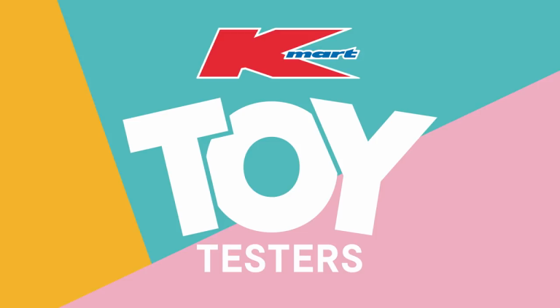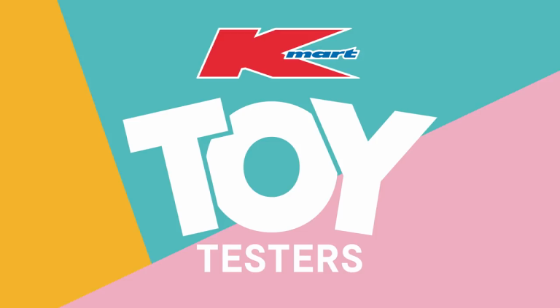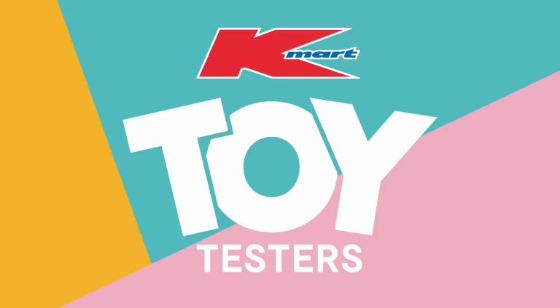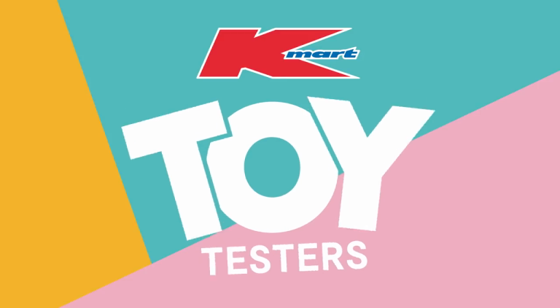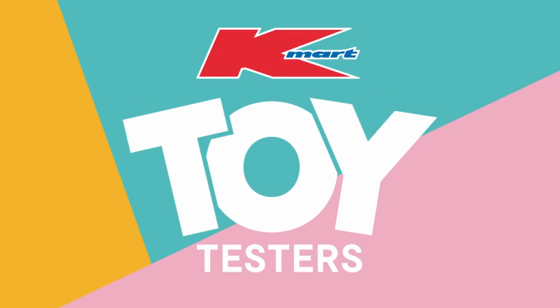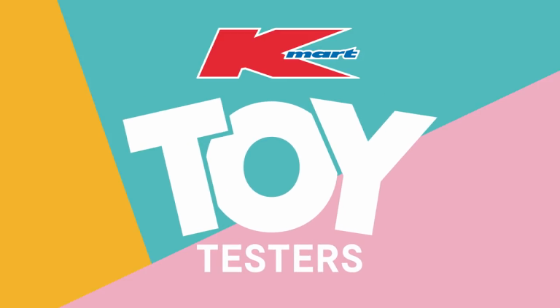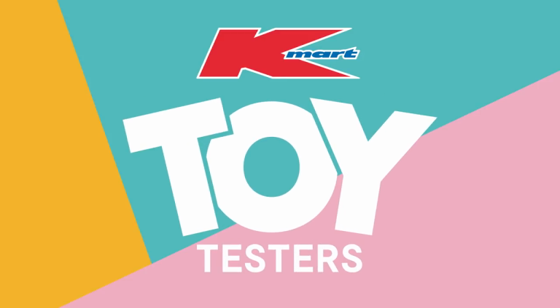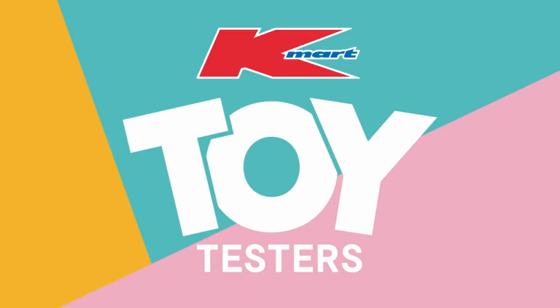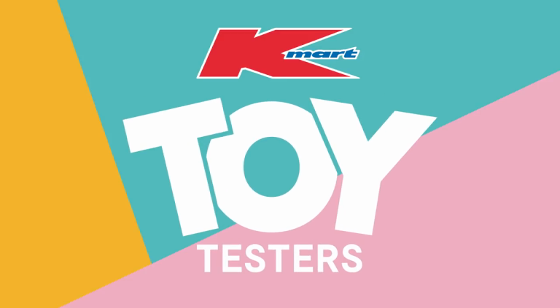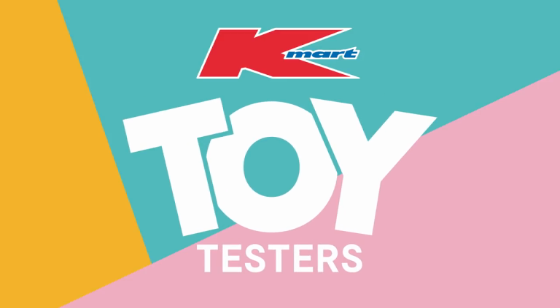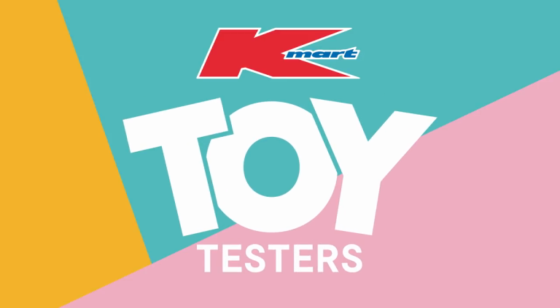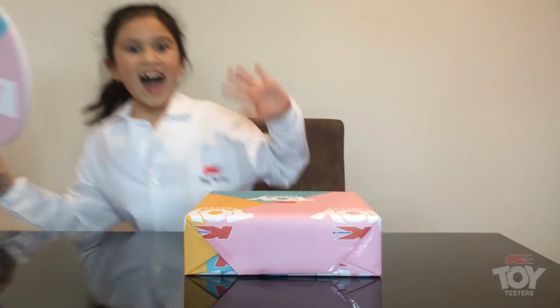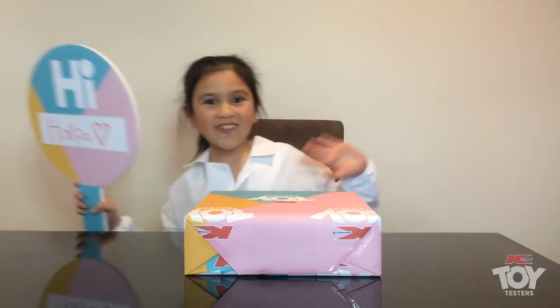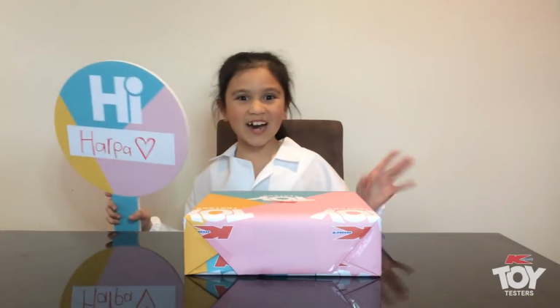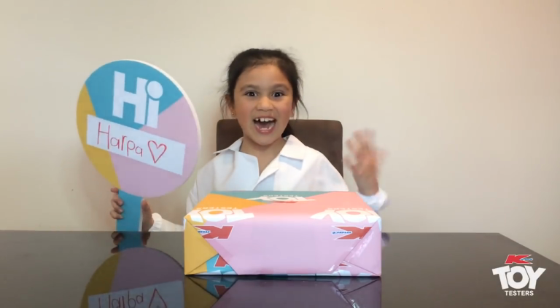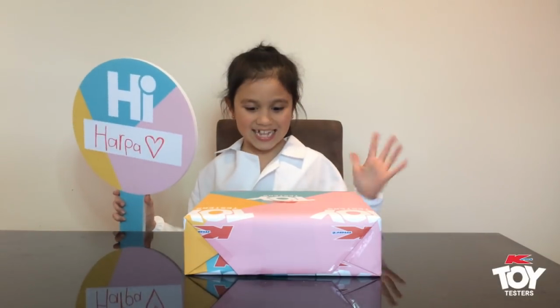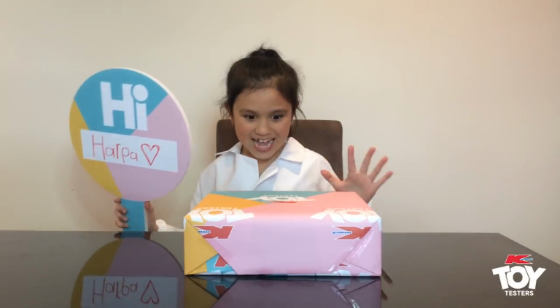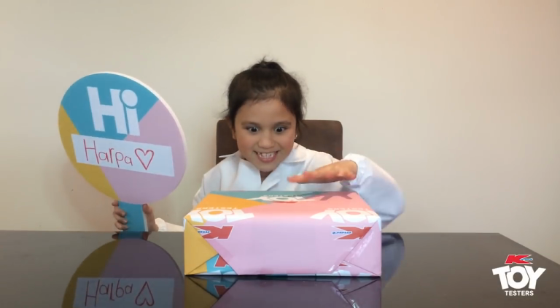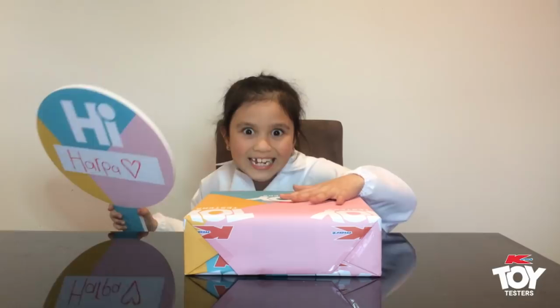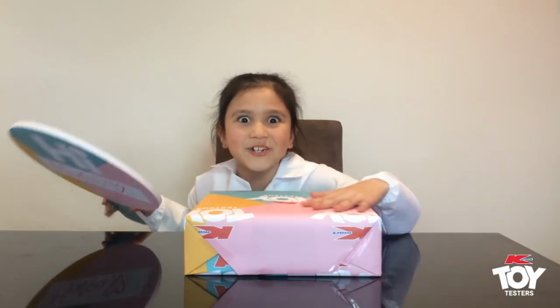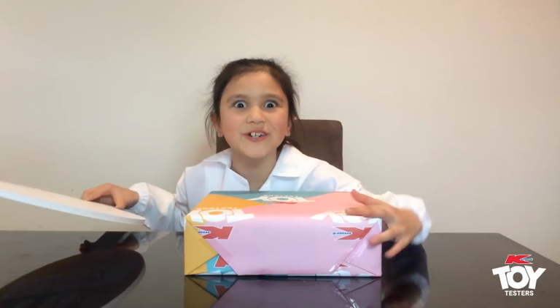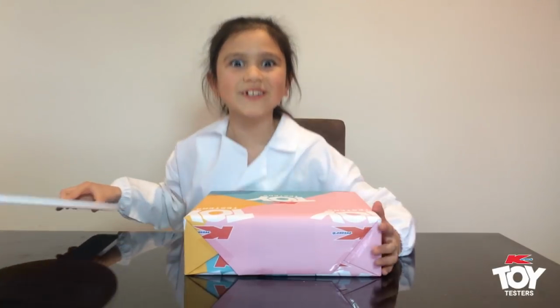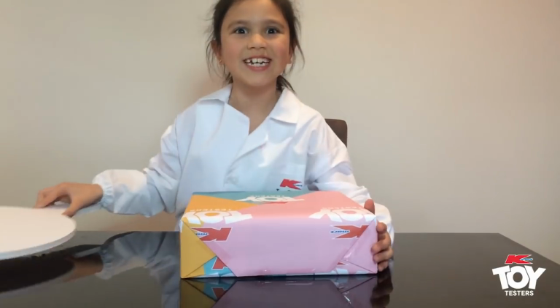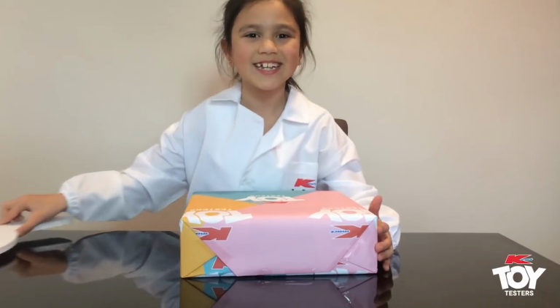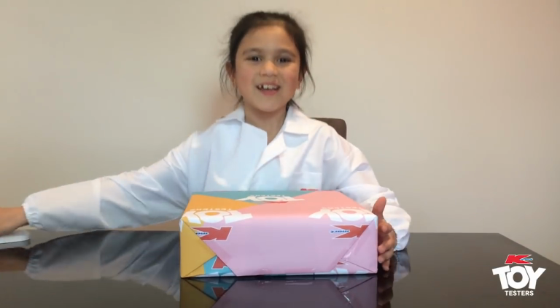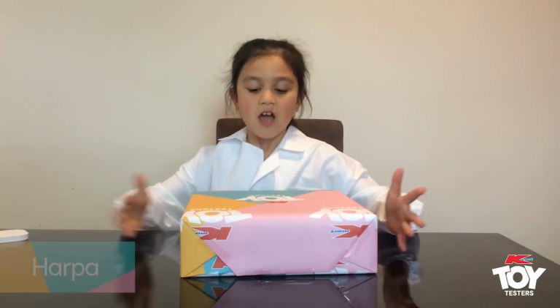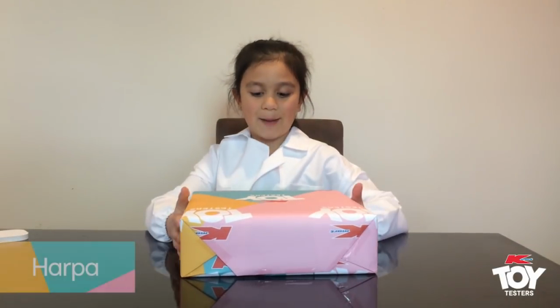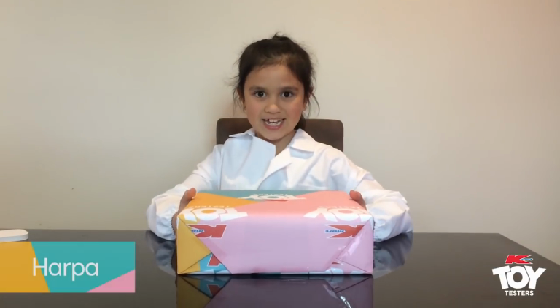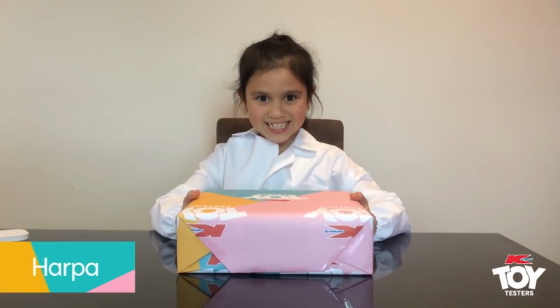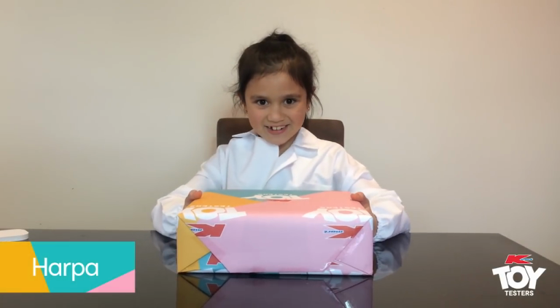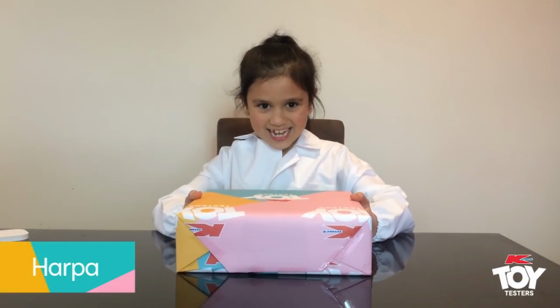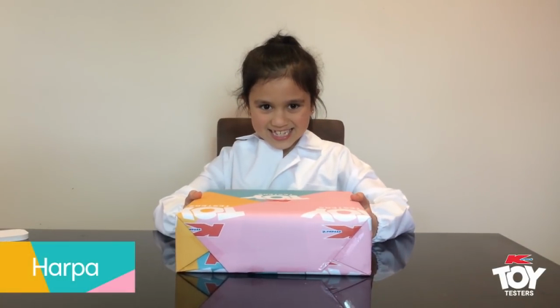Kmart Toy Testers. I'm Harper and today I'm just getting a new toy. I'm excited to see what it is.